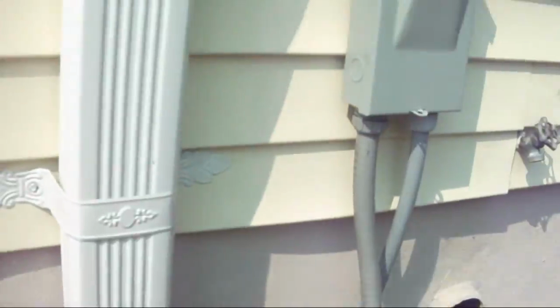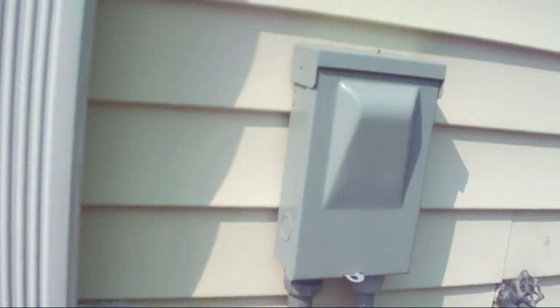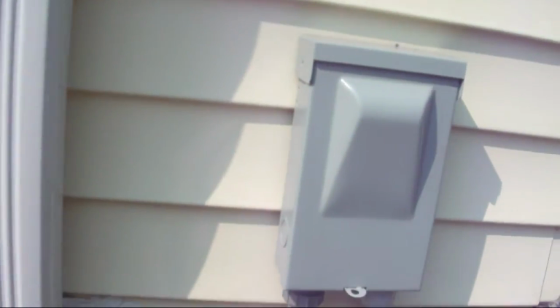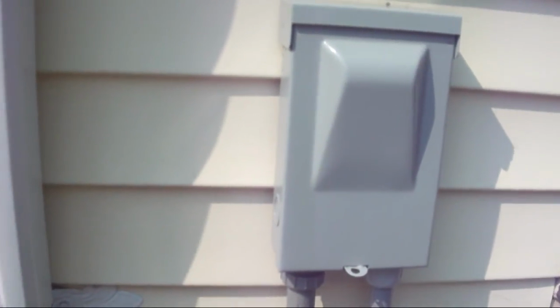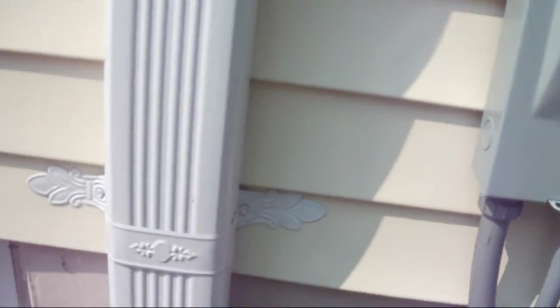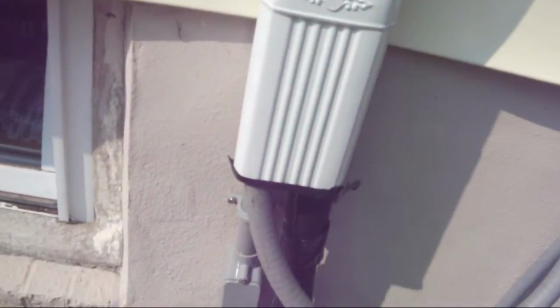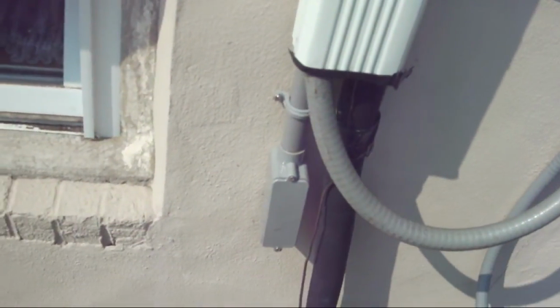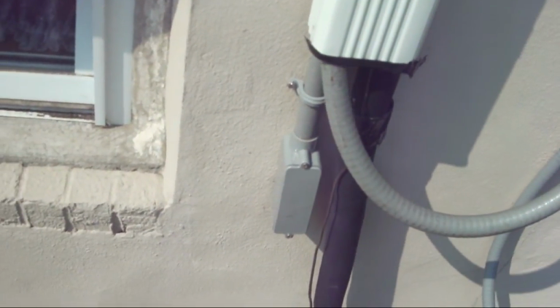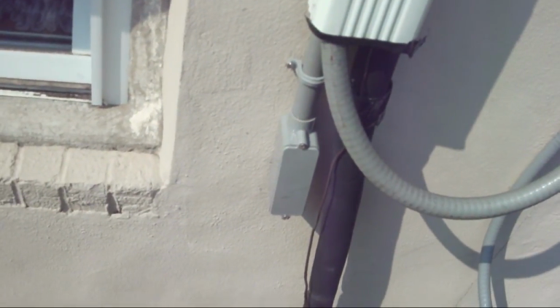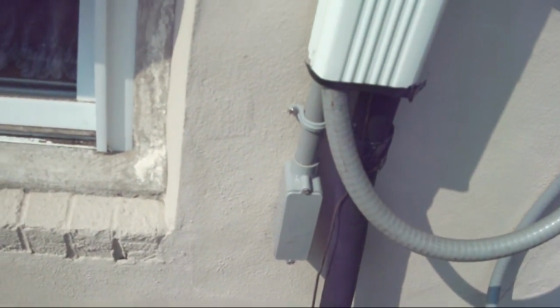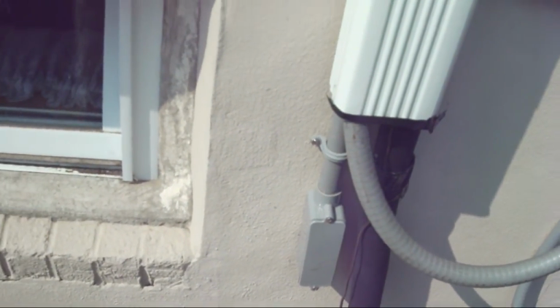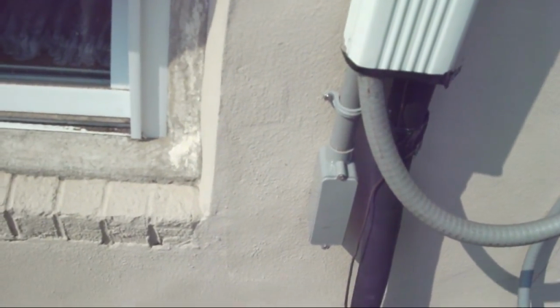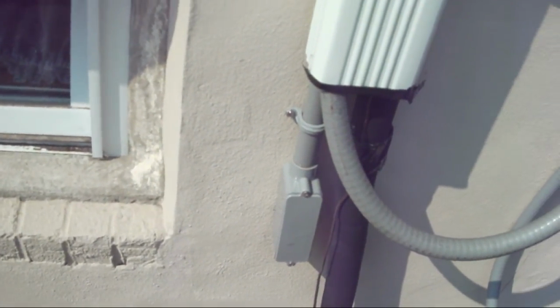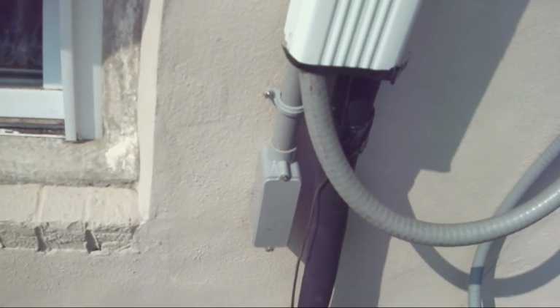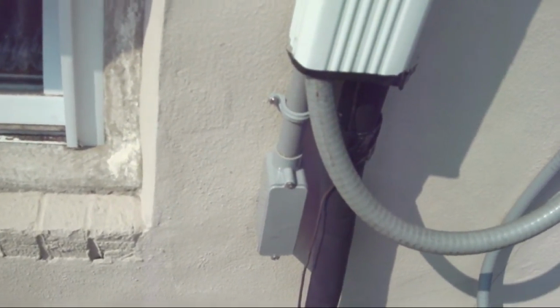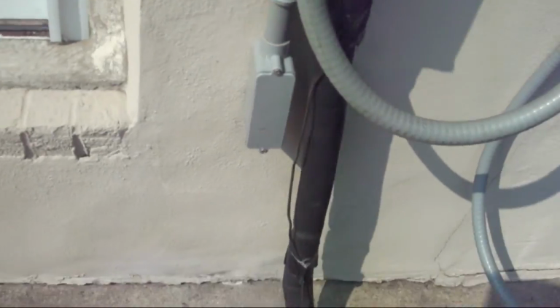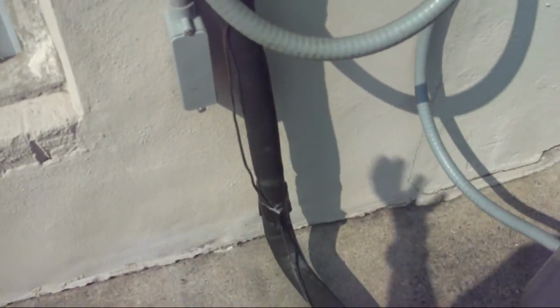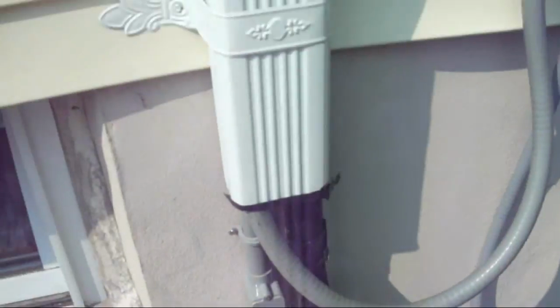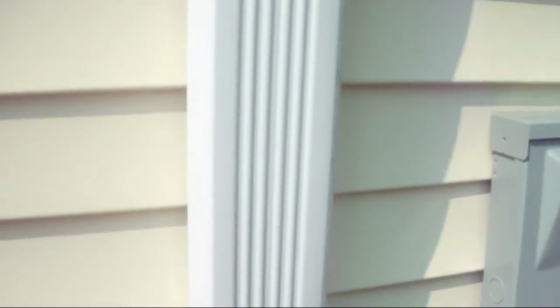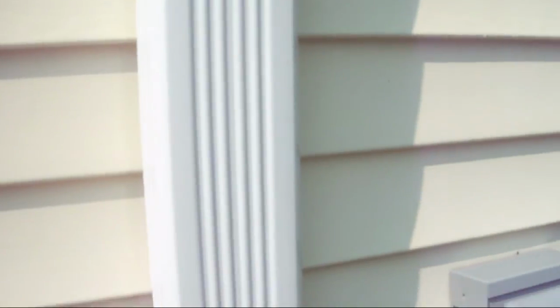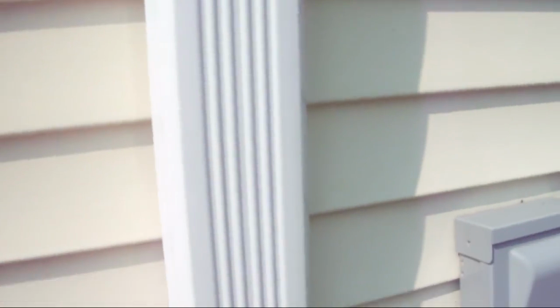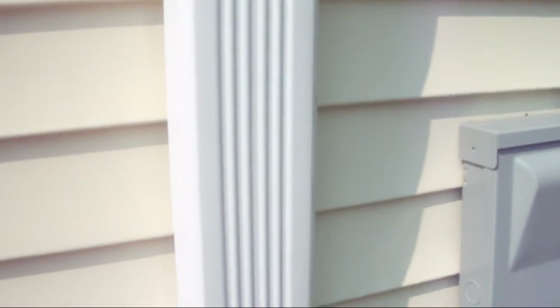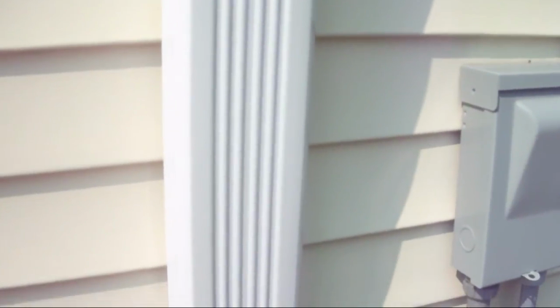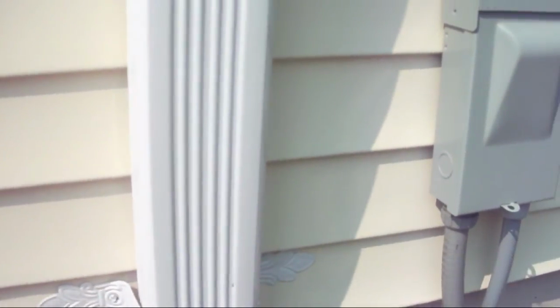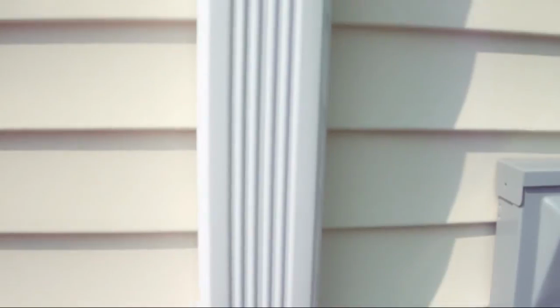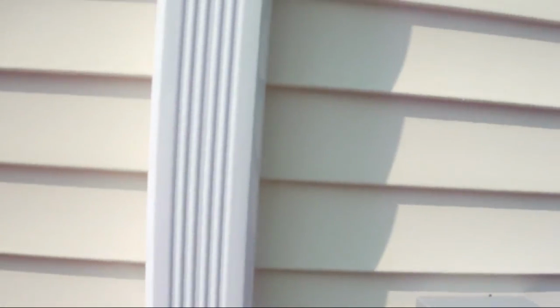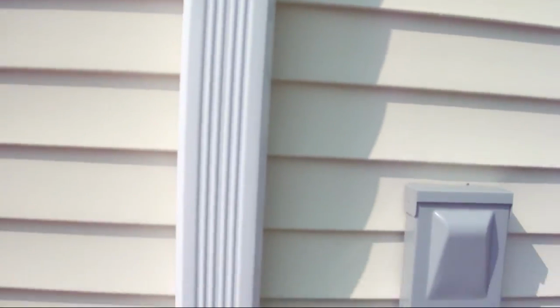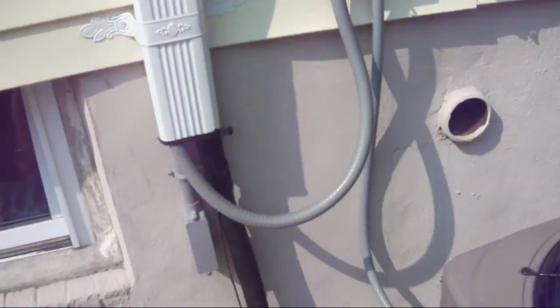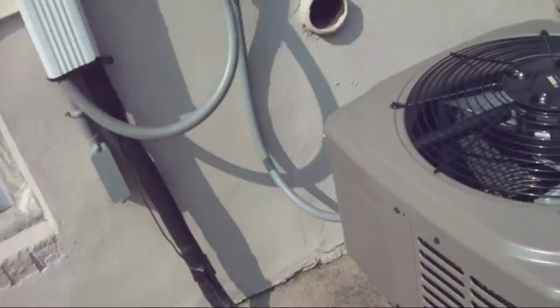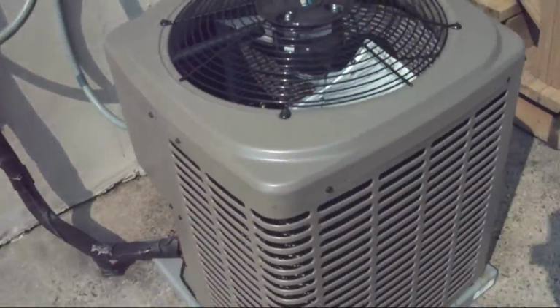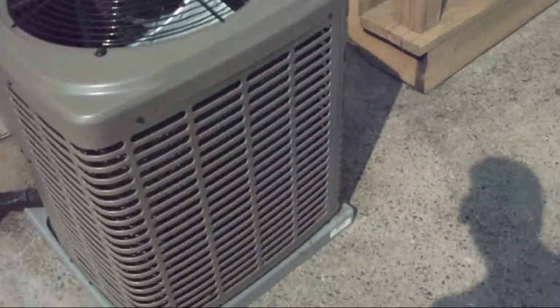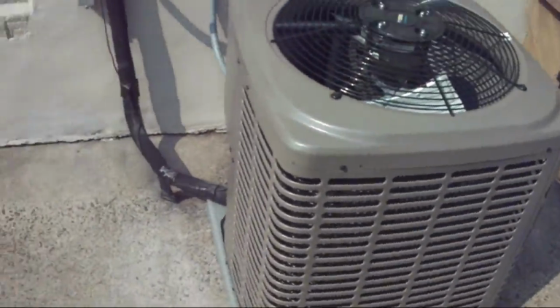There's a disconnect box. And this gutter hides all the line set — the air handler's up in the attic.